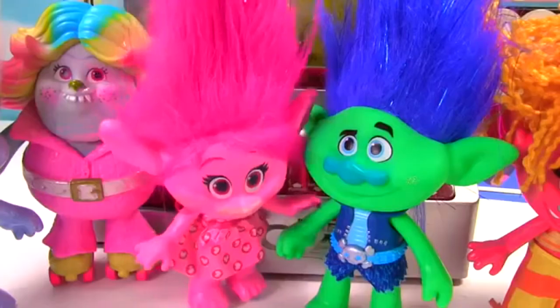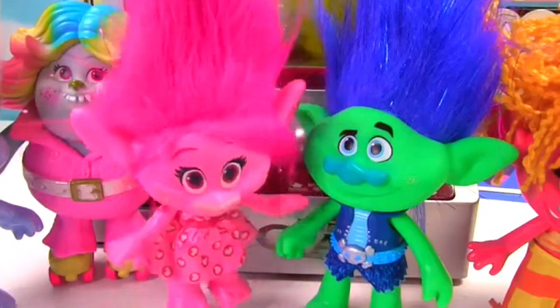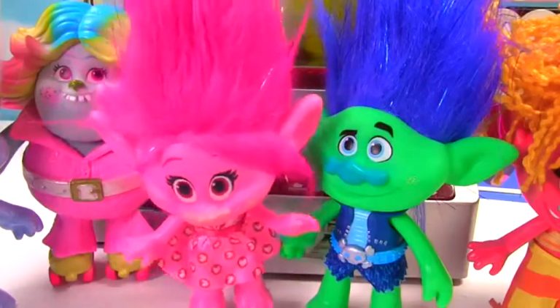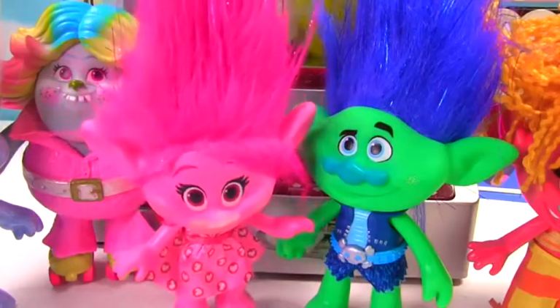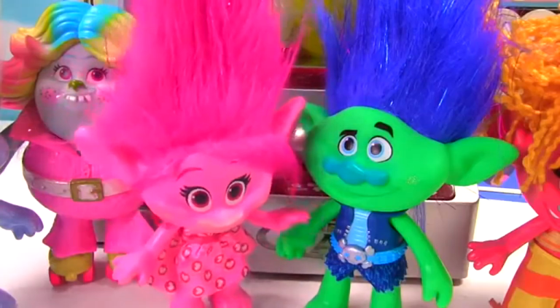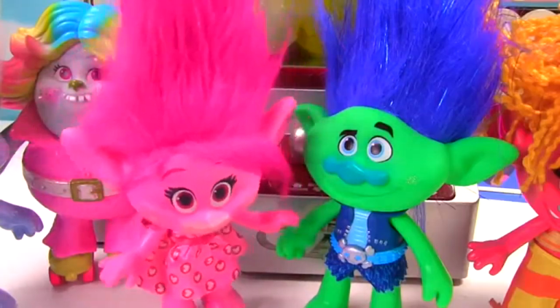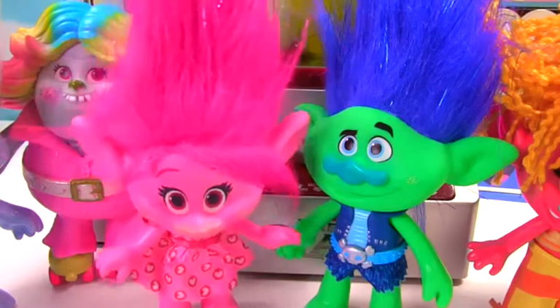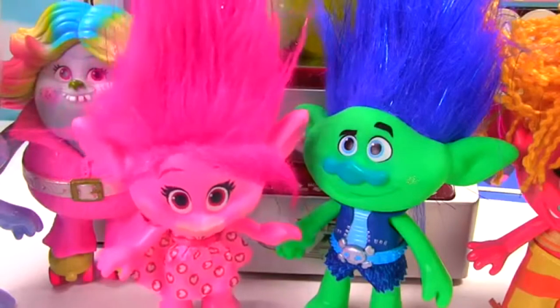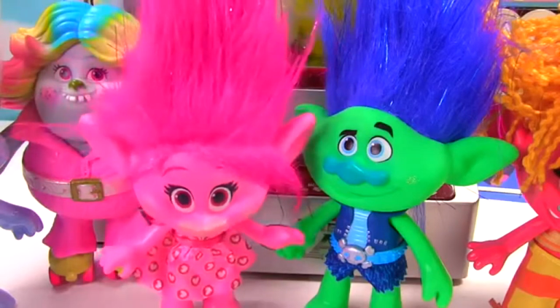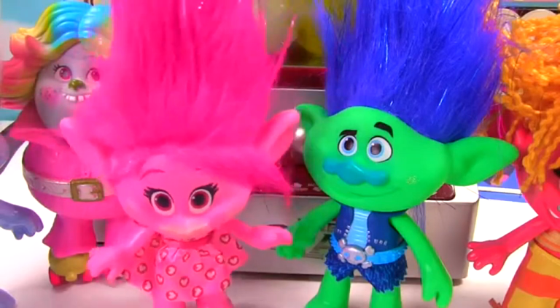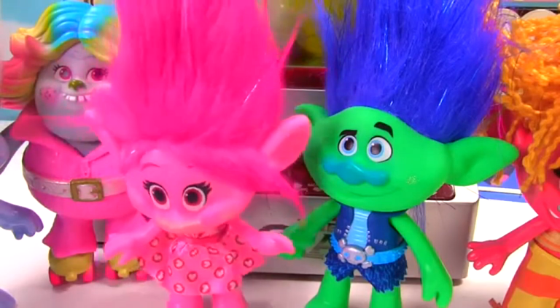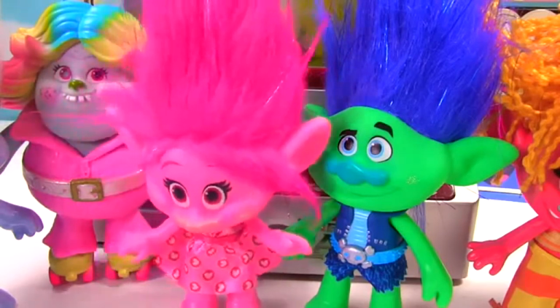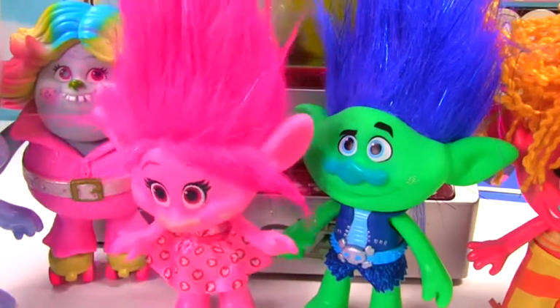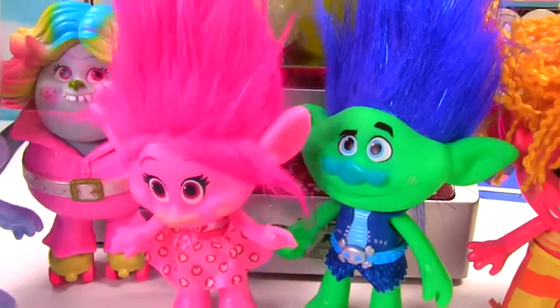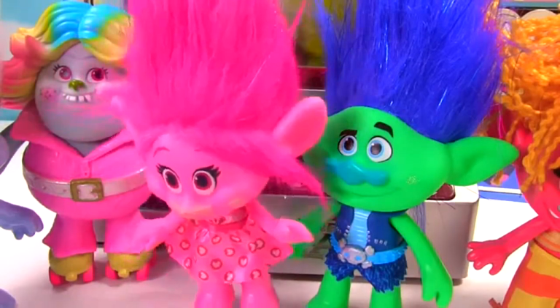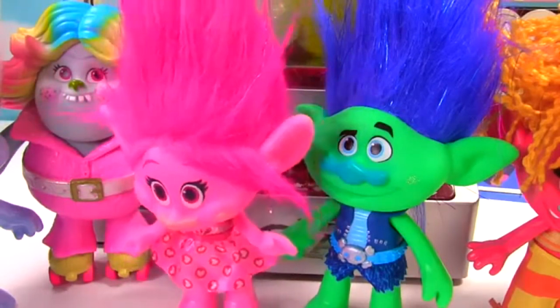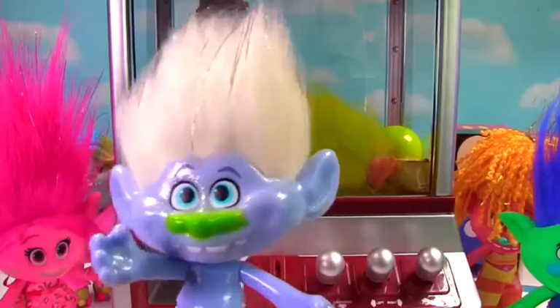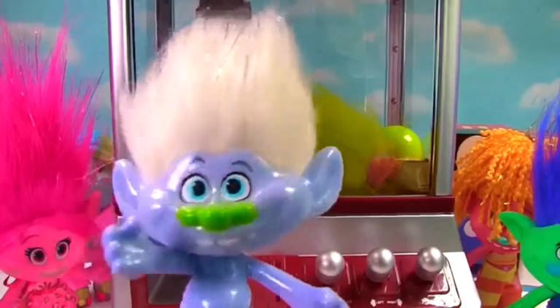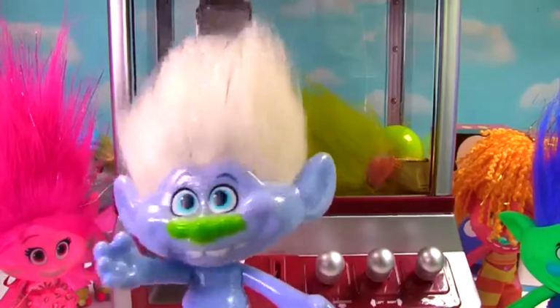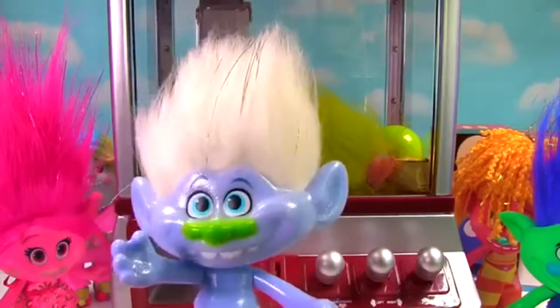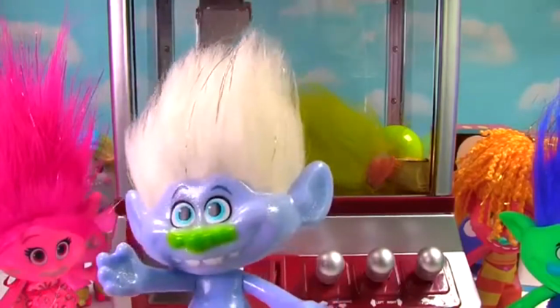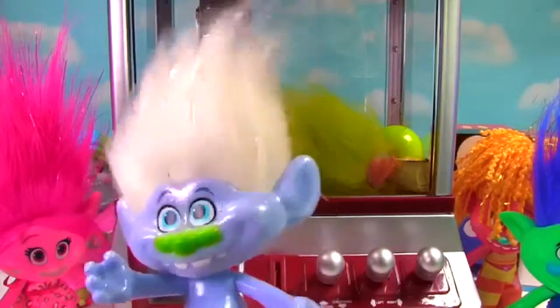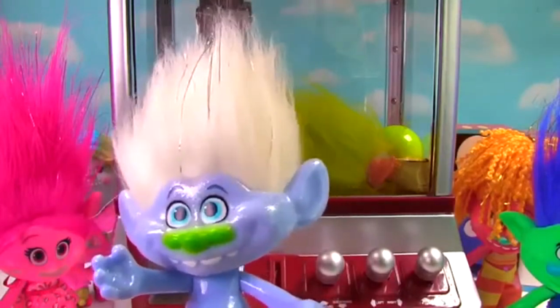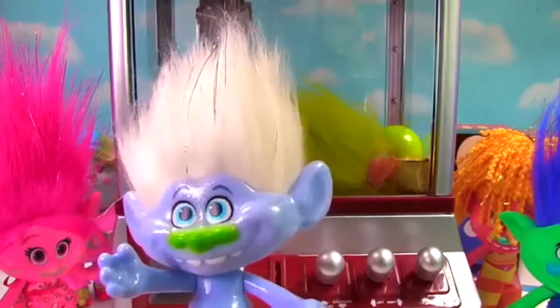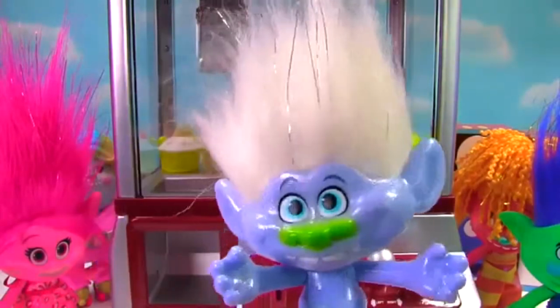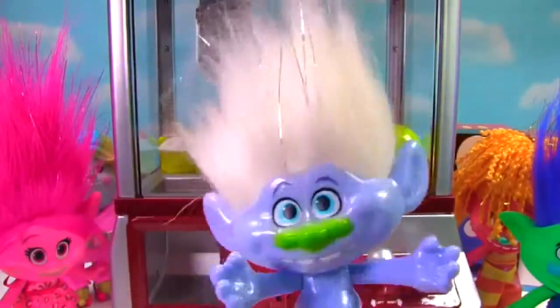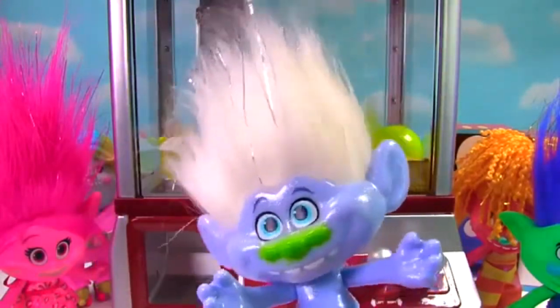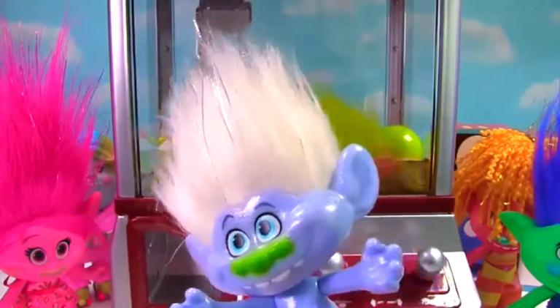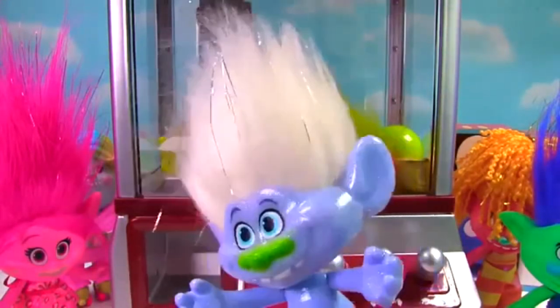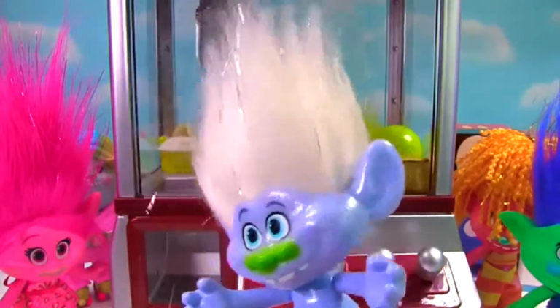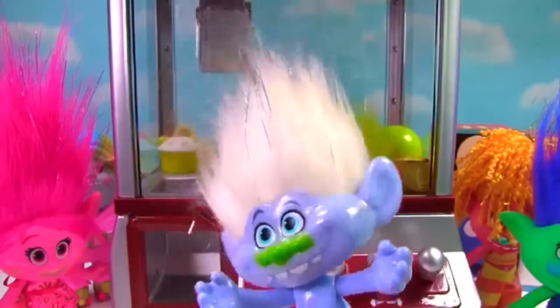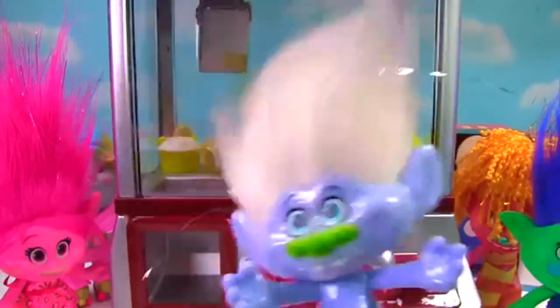Well, now we're not just playing for toys, we're also playing for Fuzzbert. Let's get started! Guy Diamond, you get to go first! Don't worry Fuzzbert, I'll save you! Well, unless it's too hard — and then I'm just going for a toy! Woohoo!